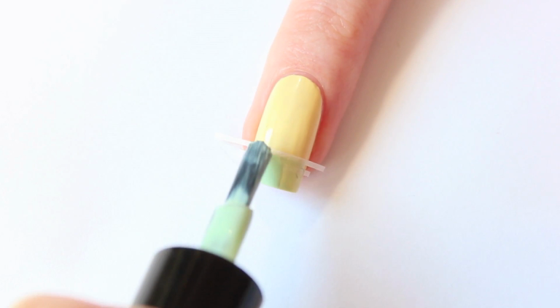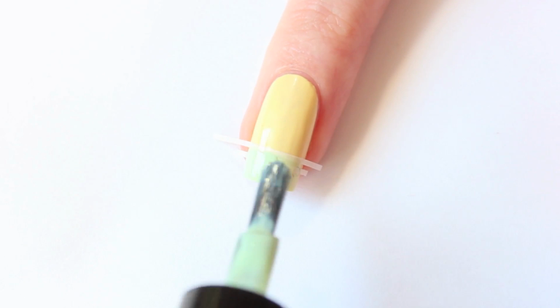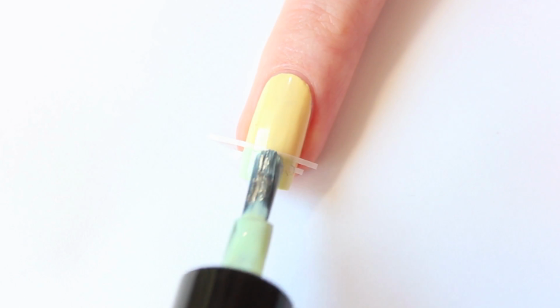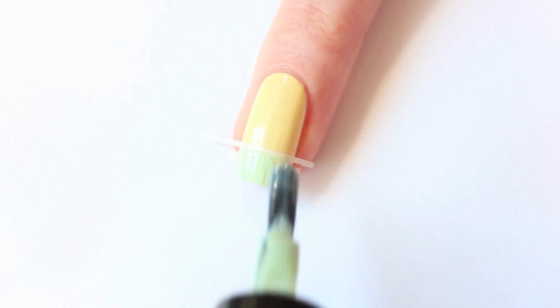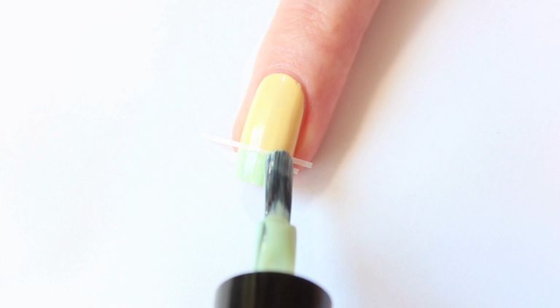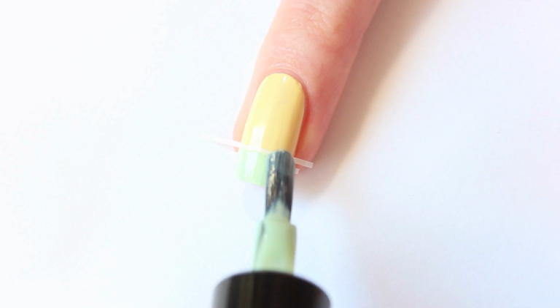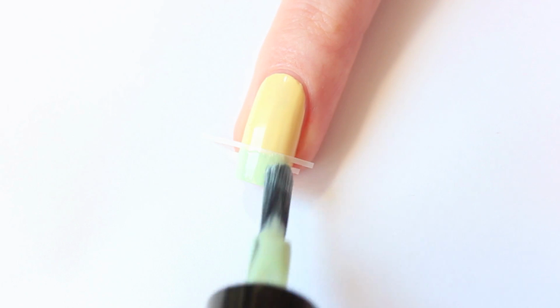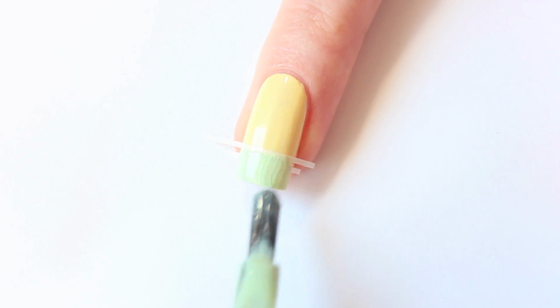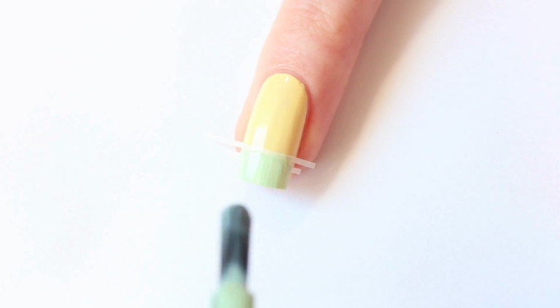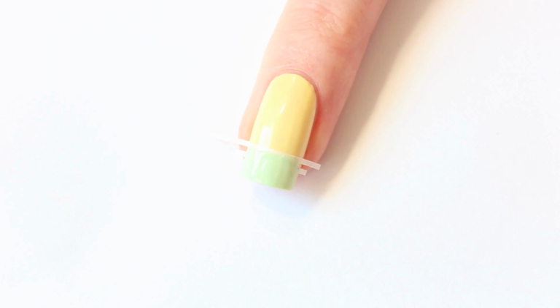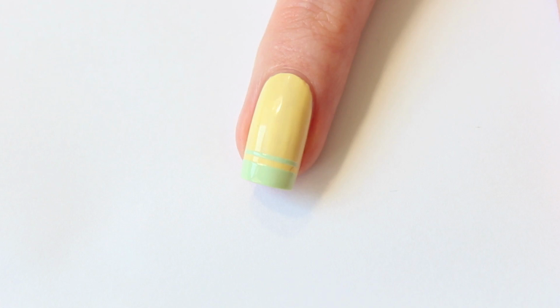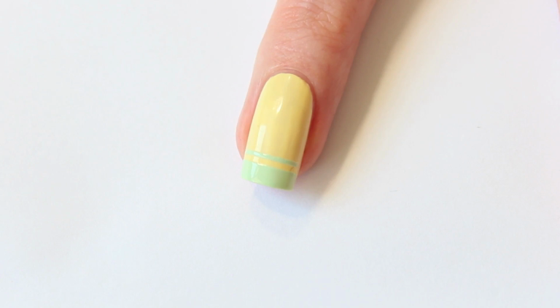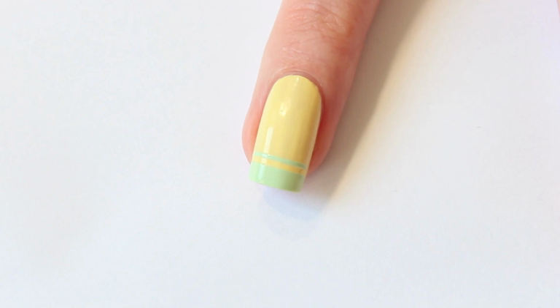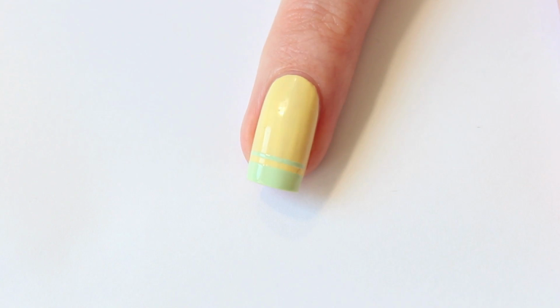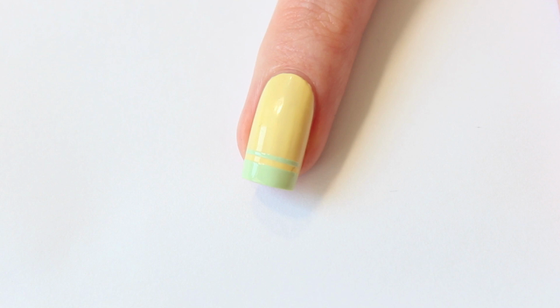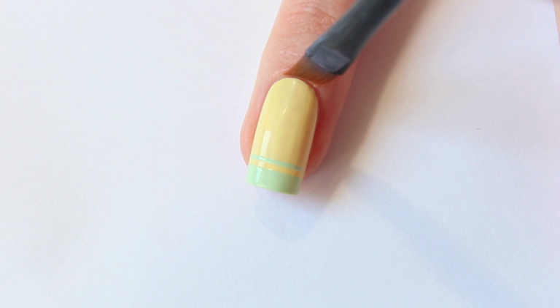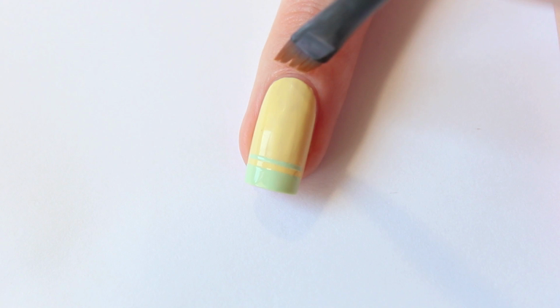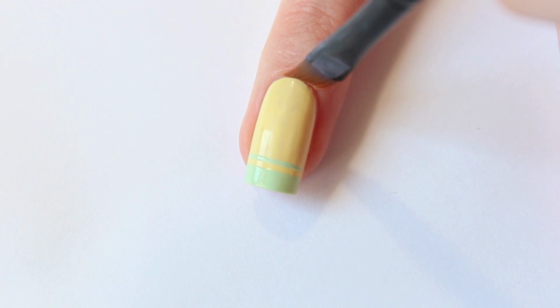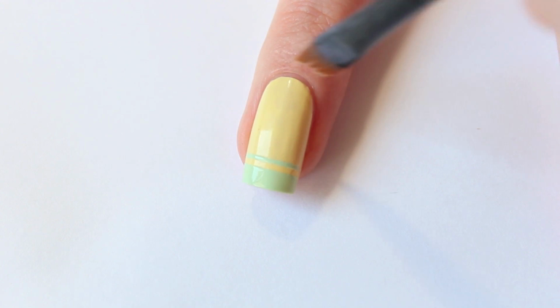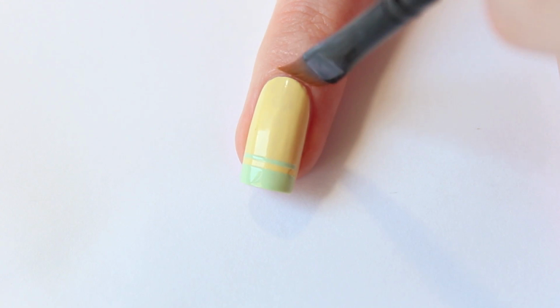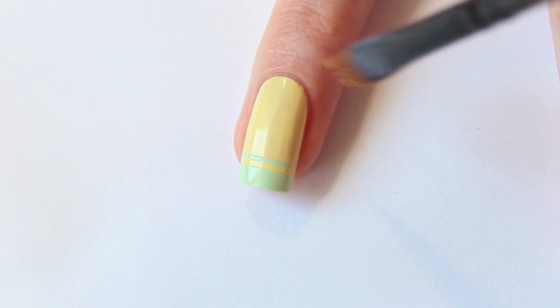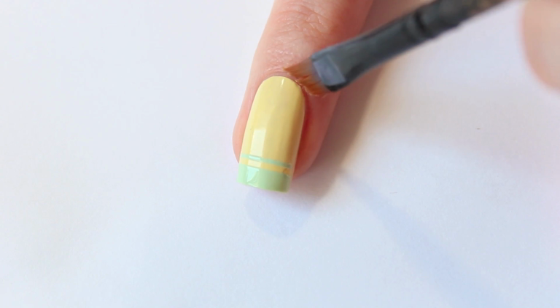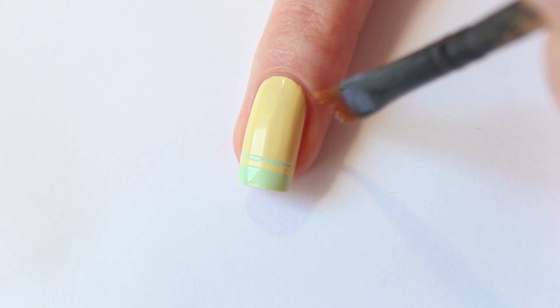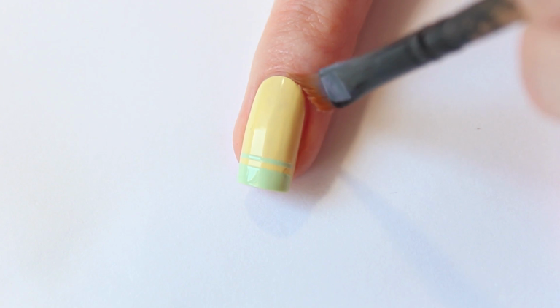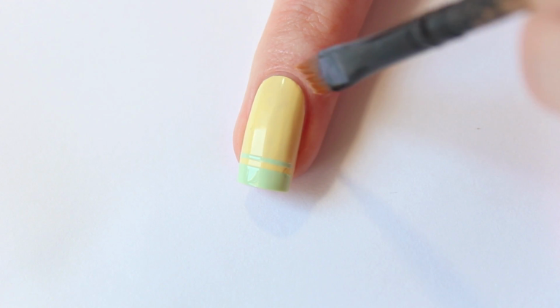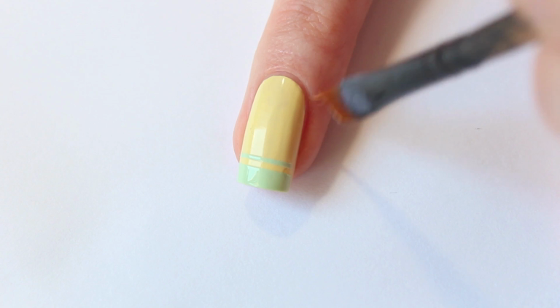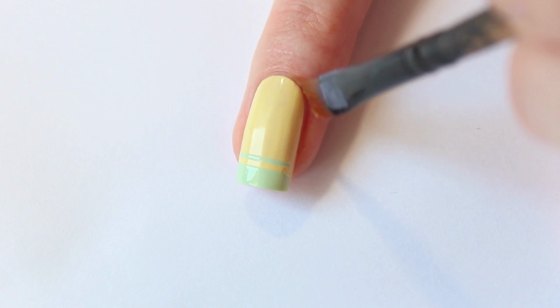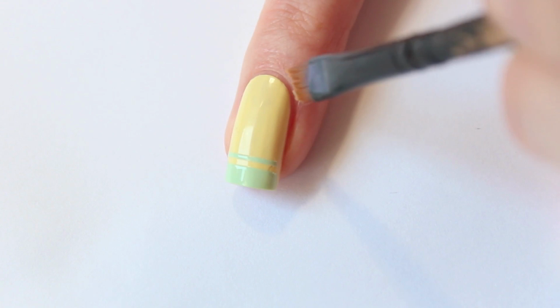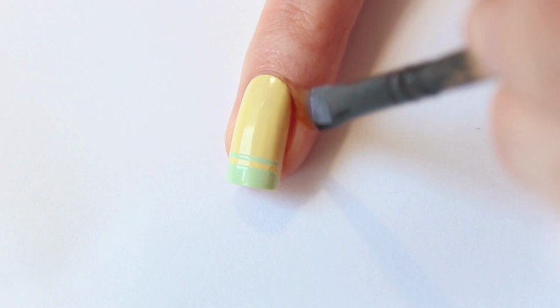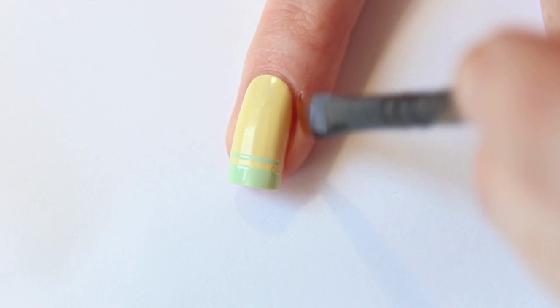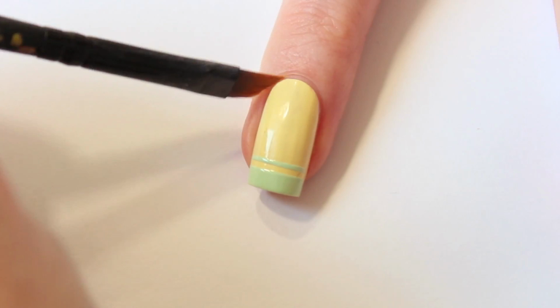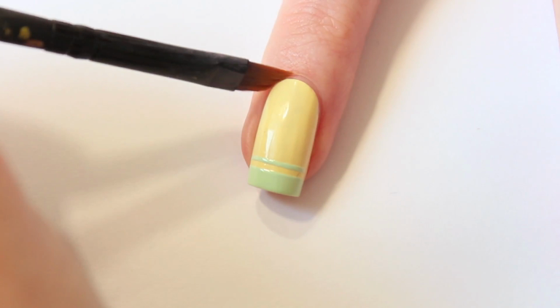When you're done, remove the striping tape while the polish is still wet. Then it should look like this. I'm going to give the polish some time to dry before applying the top coat, so I'm going to do cleanup with my eyeliner brush and some acetone.